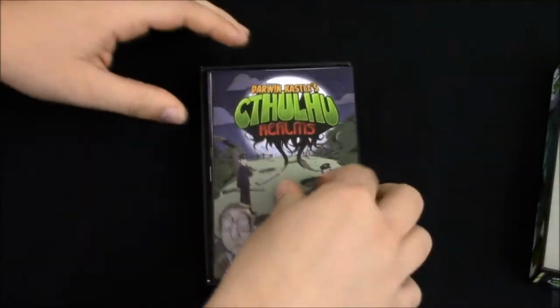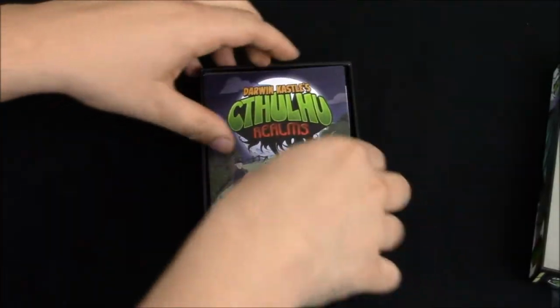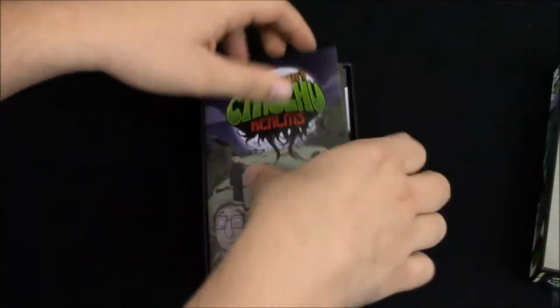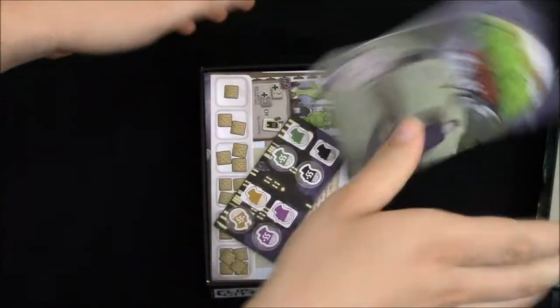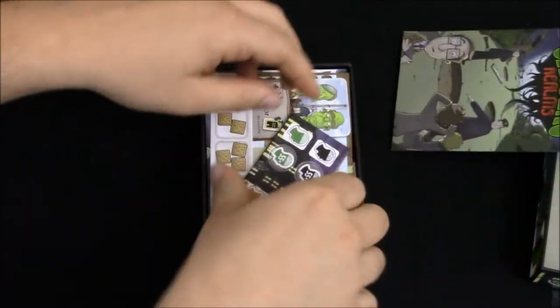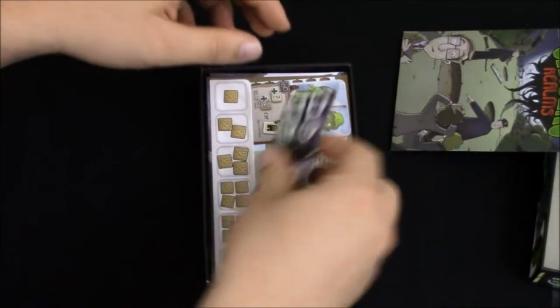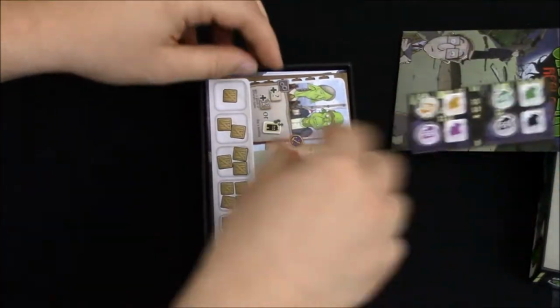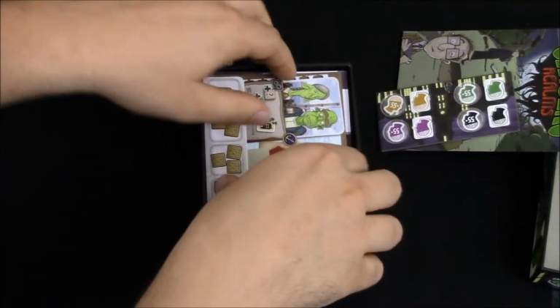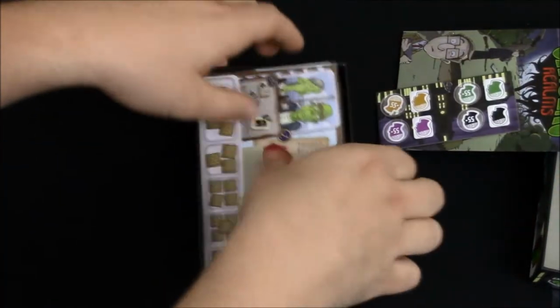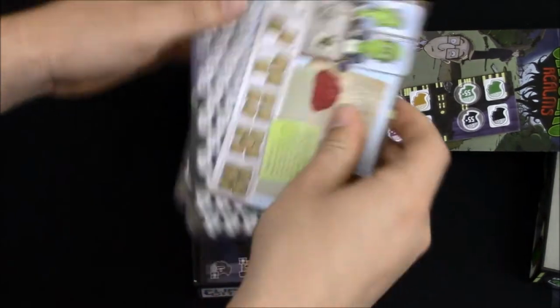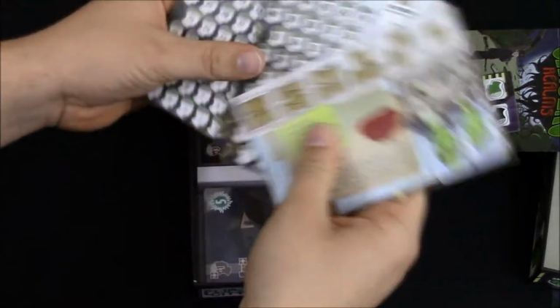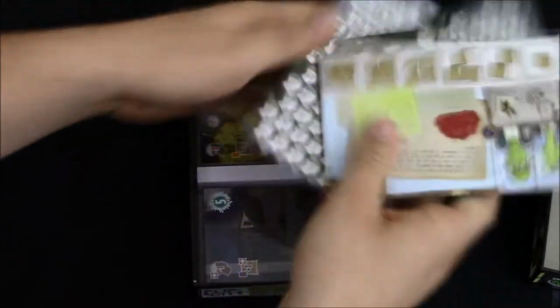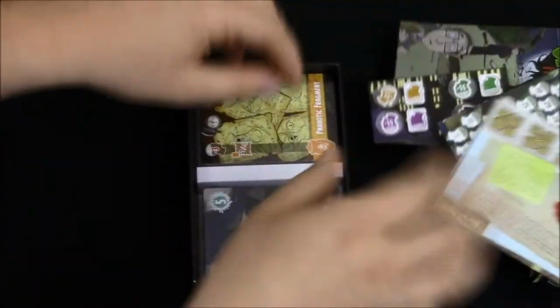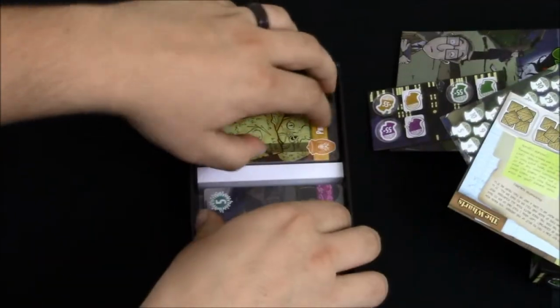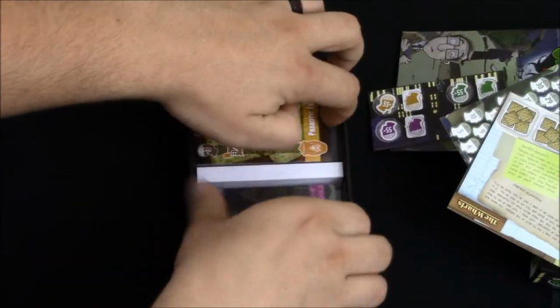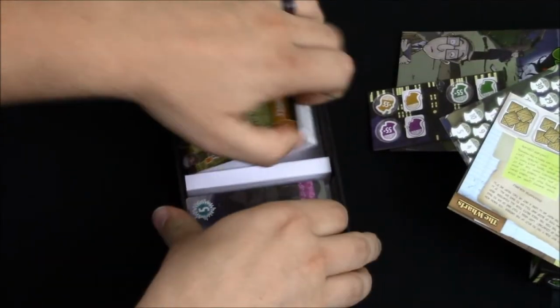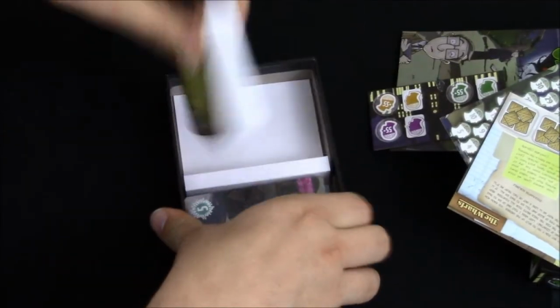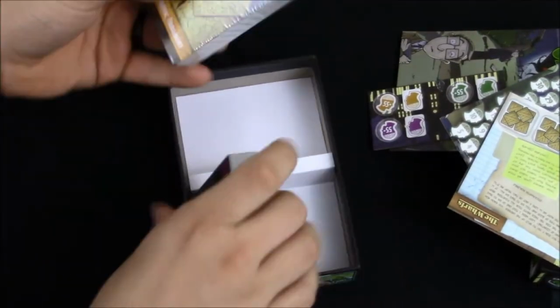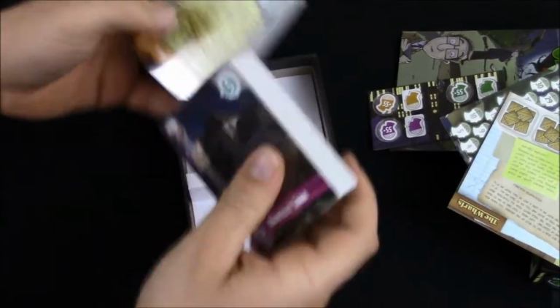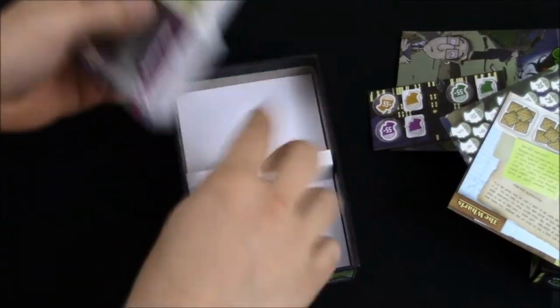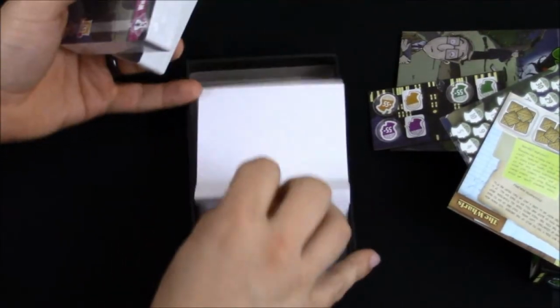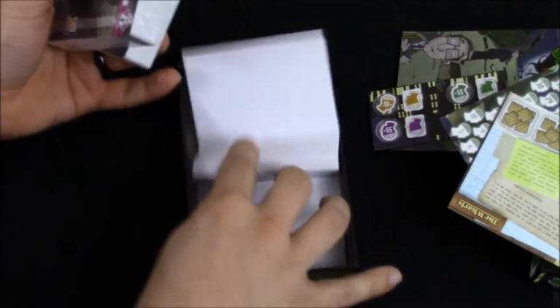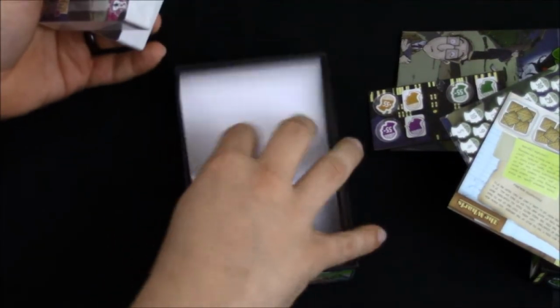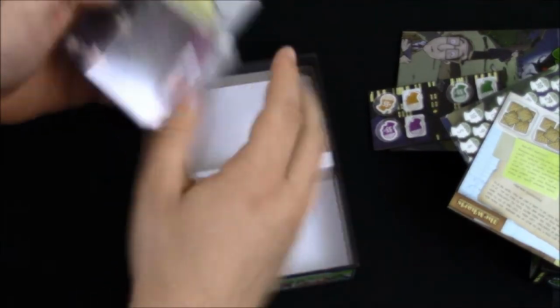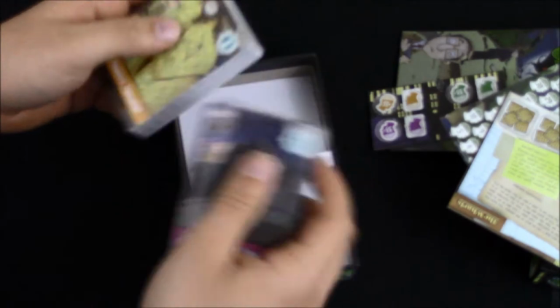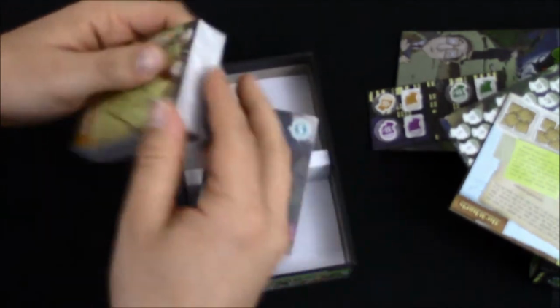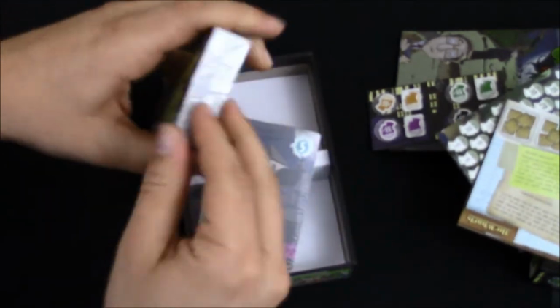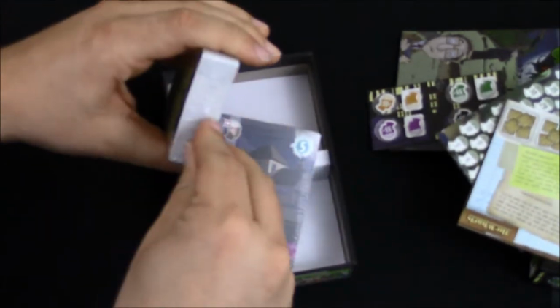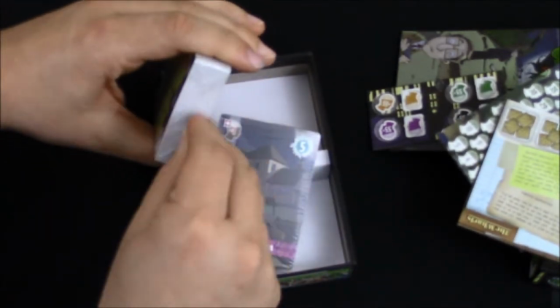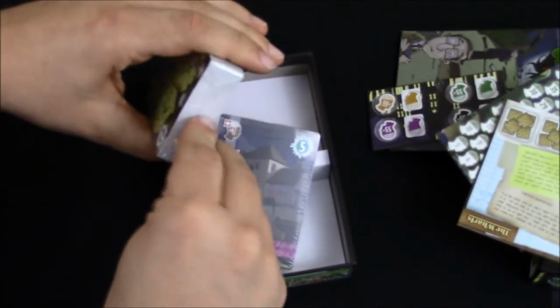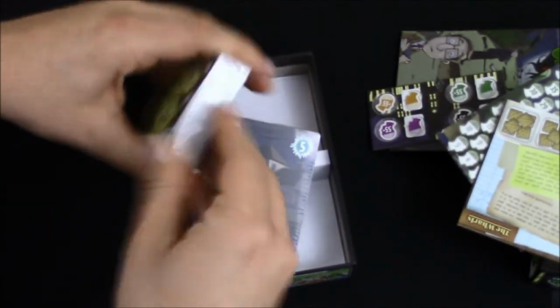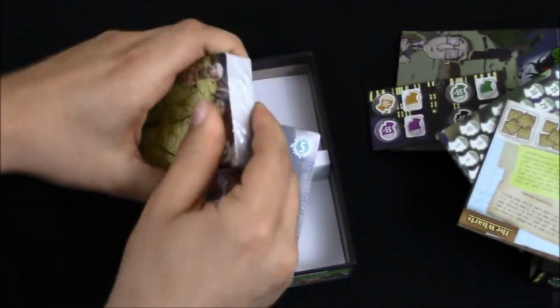So we've got our rule book, some punch board, some cards there, and then two decks of cards. Insert there. Let me get into one of these decks of cards really quick.